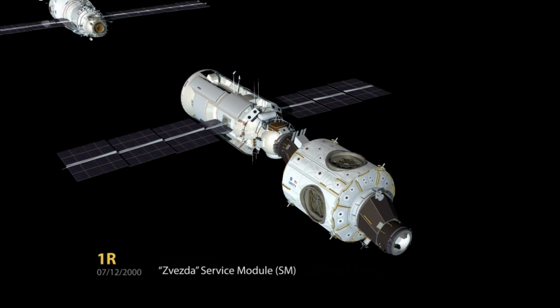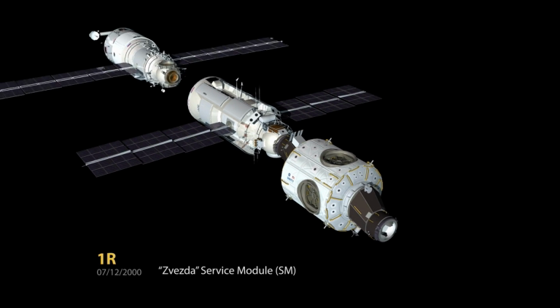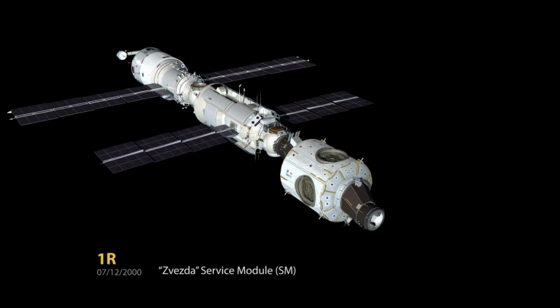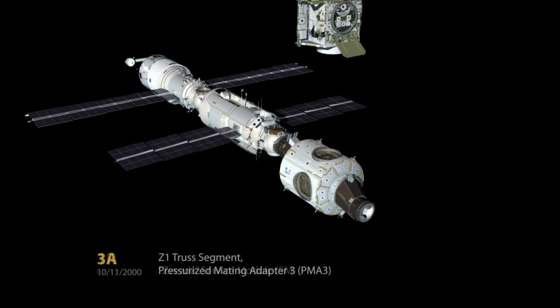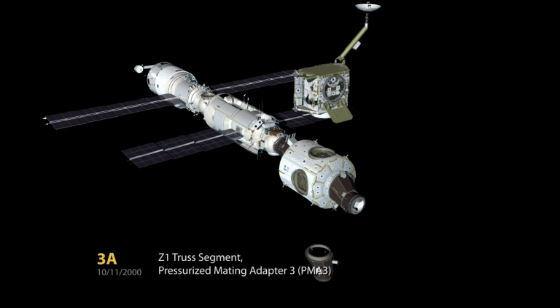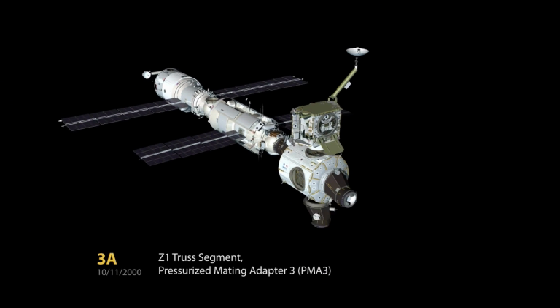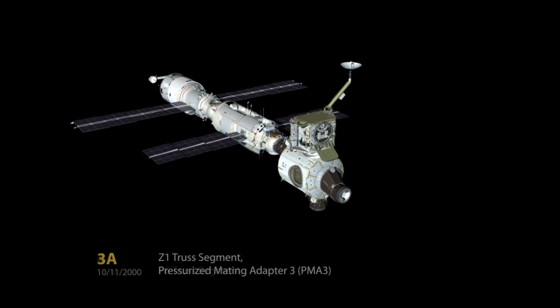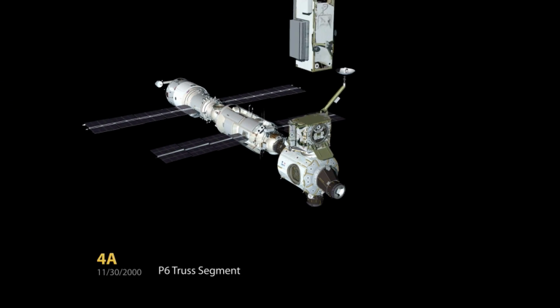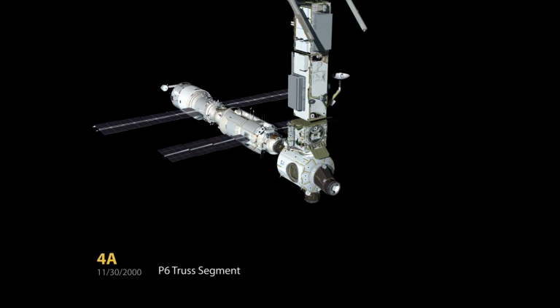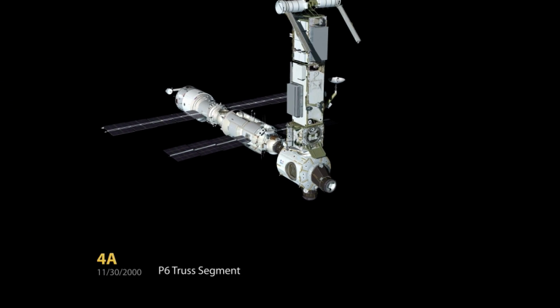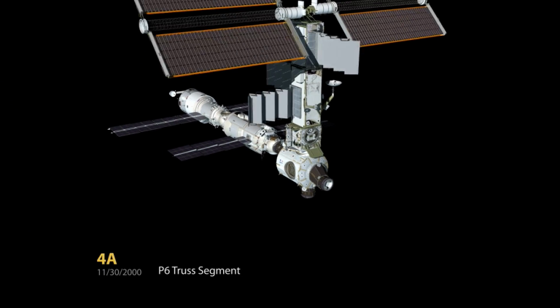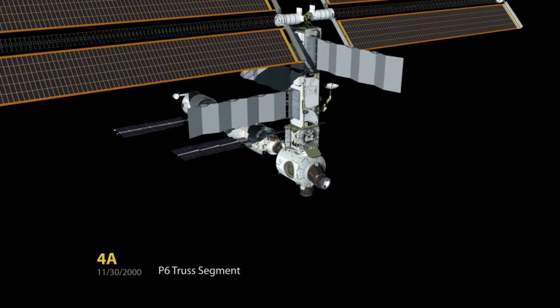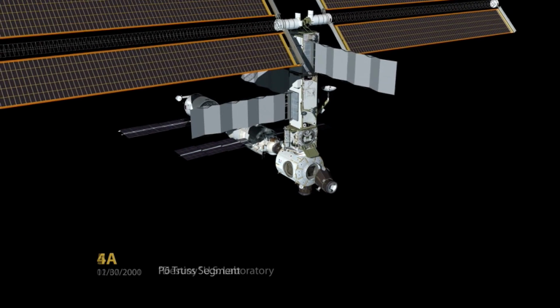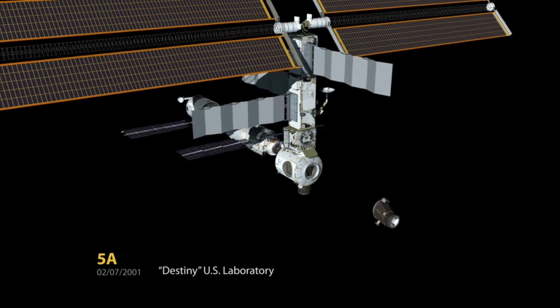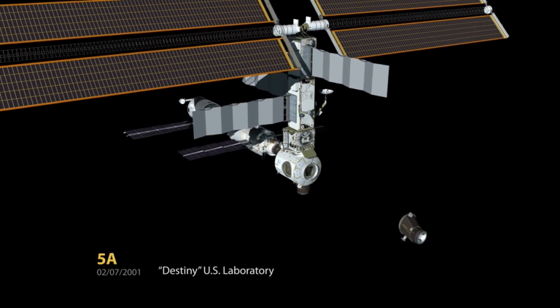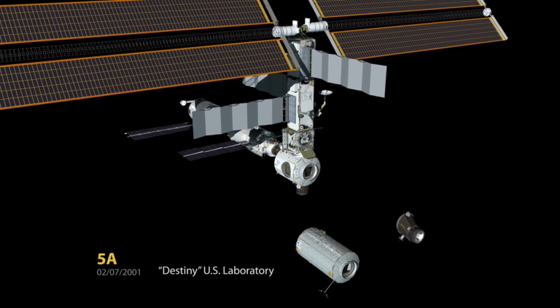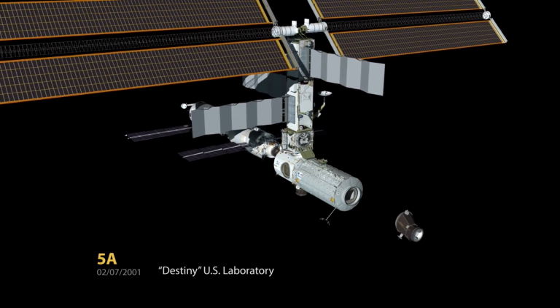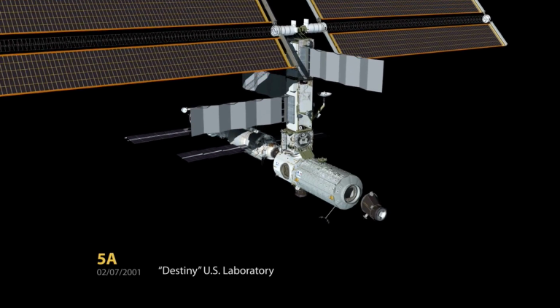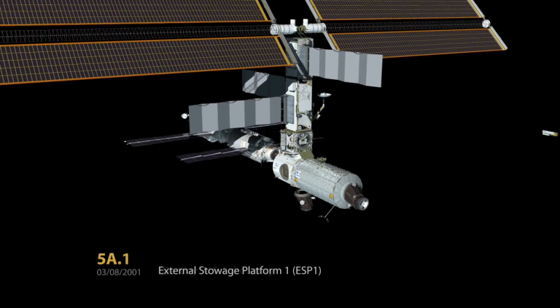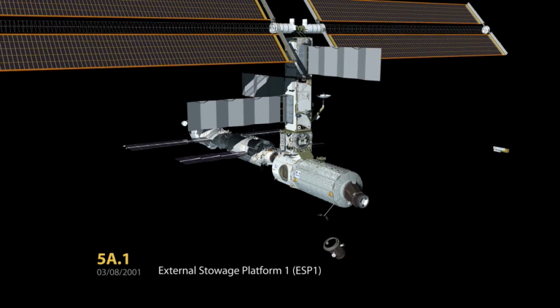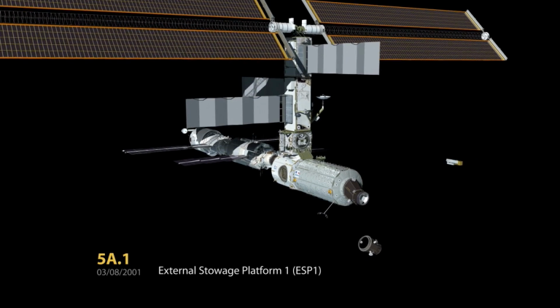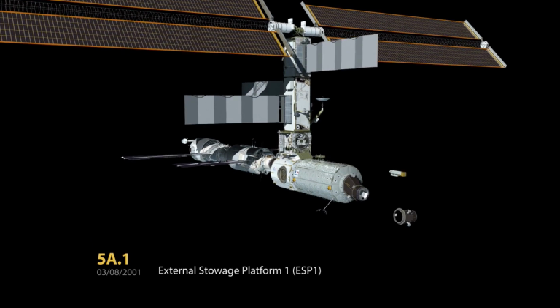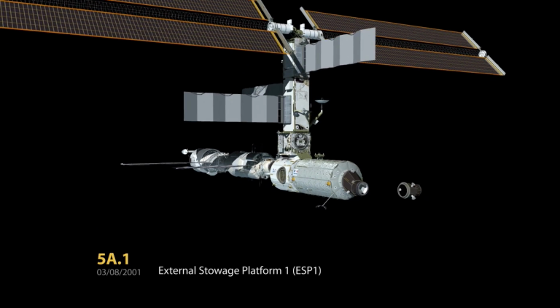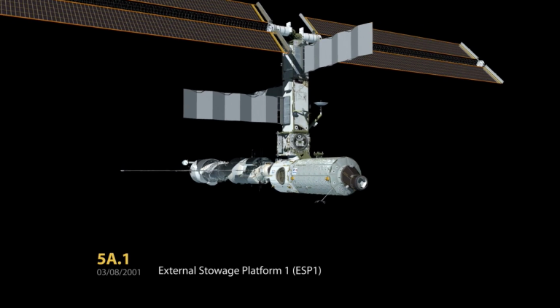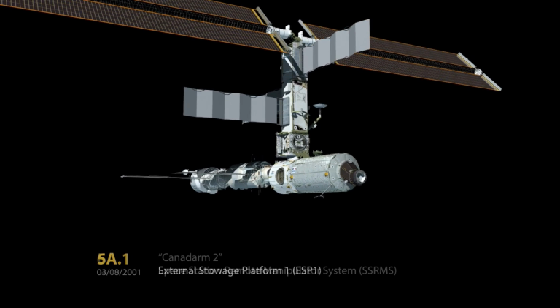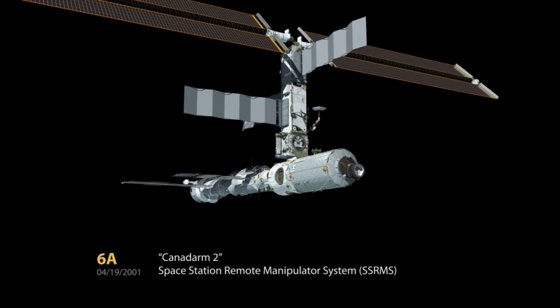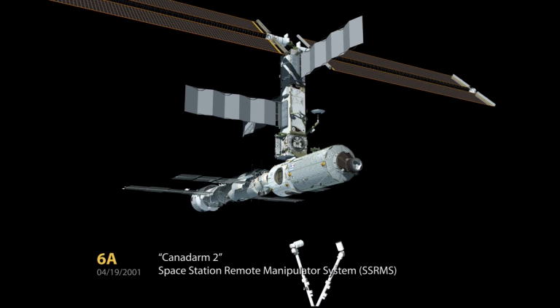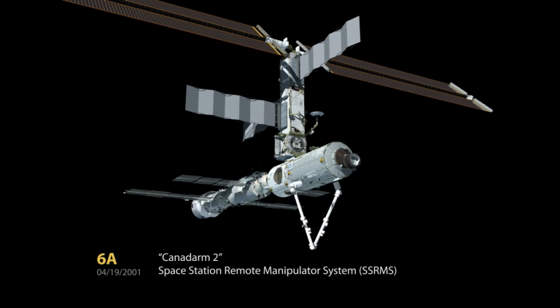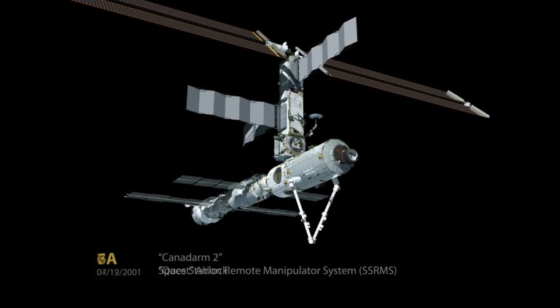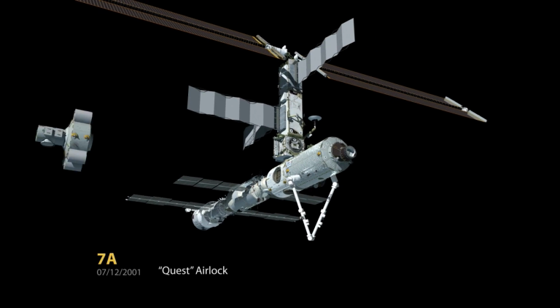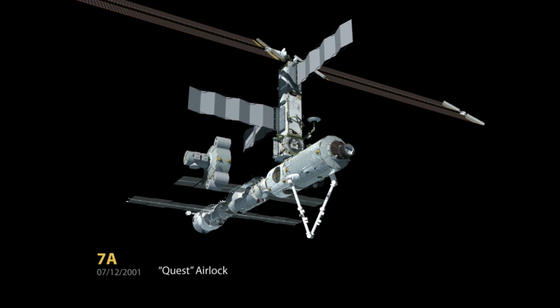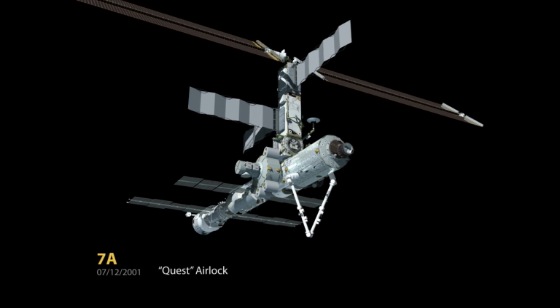This setup has allowed the ISS to remain versatile and continually expand over the years, making it almost like an evolving city in space.